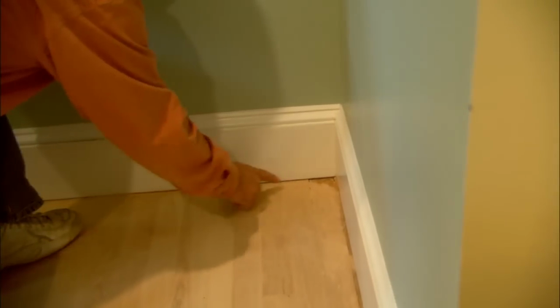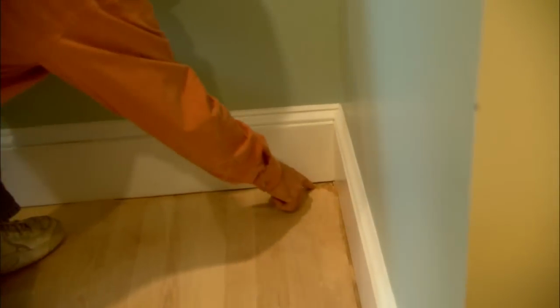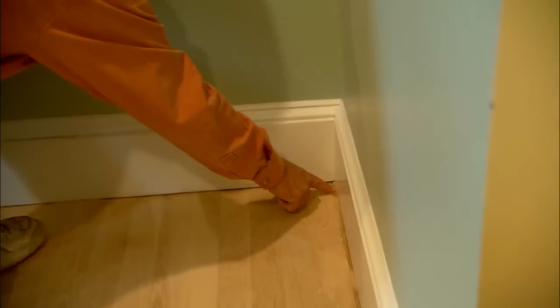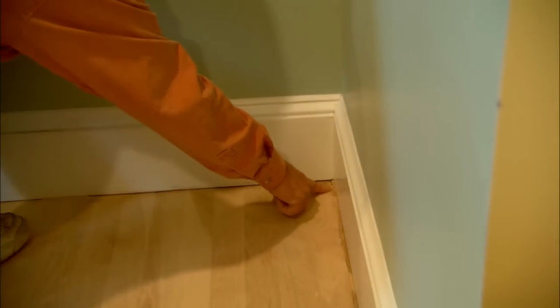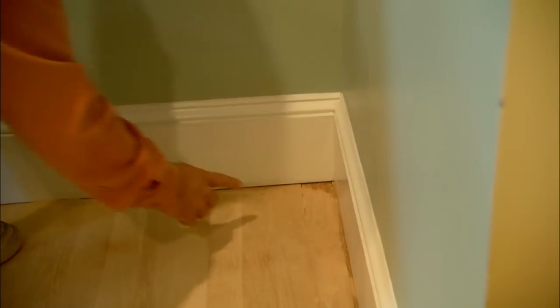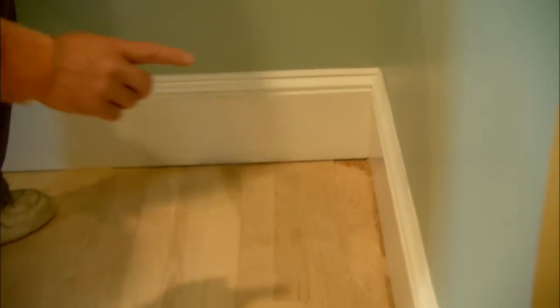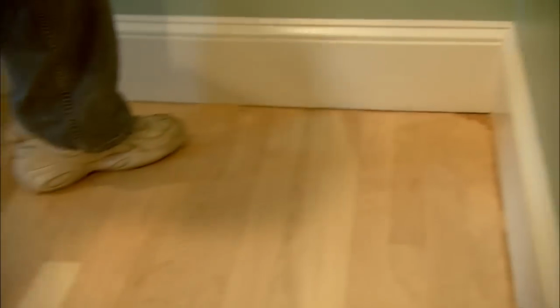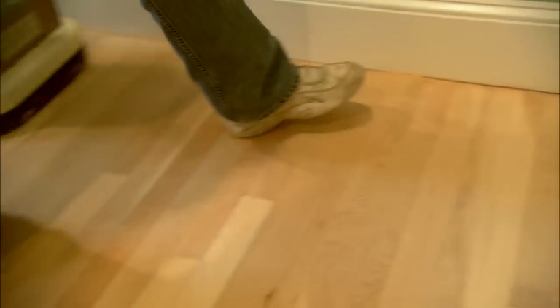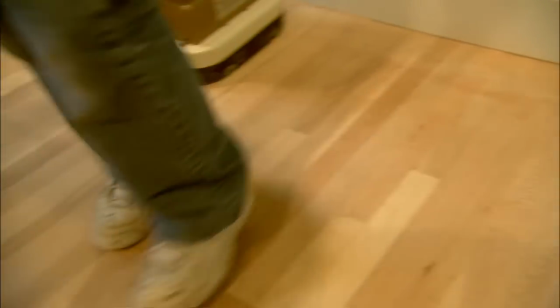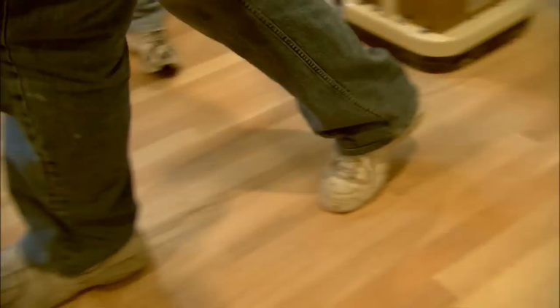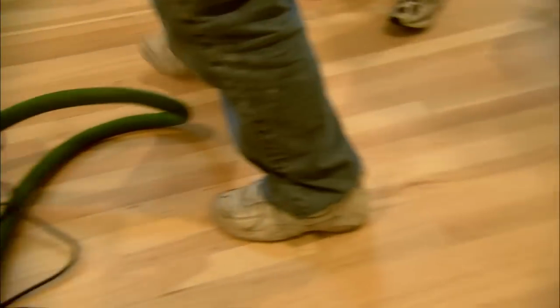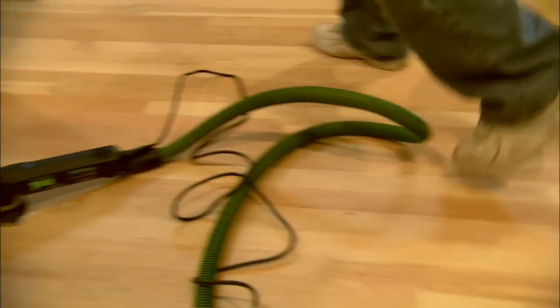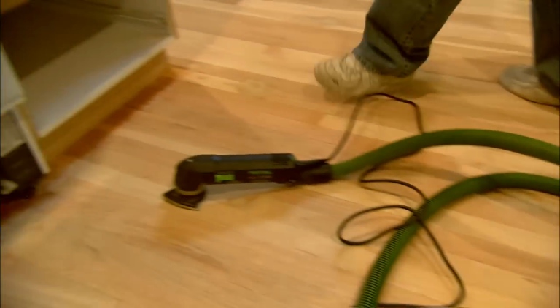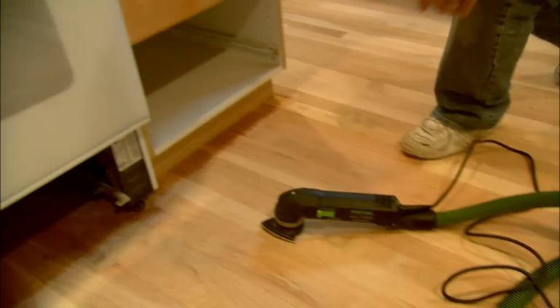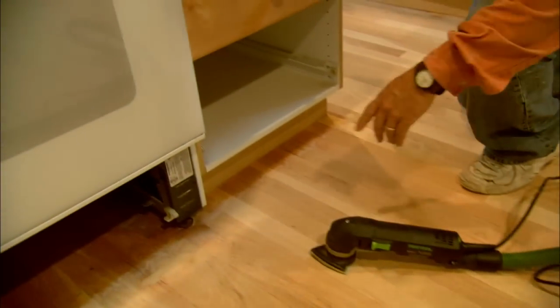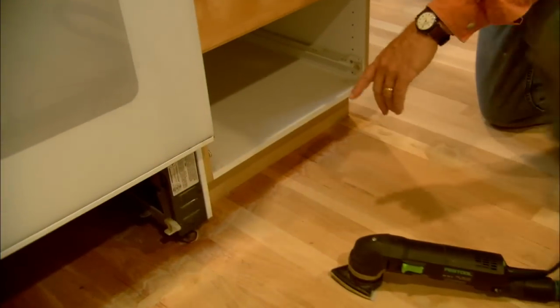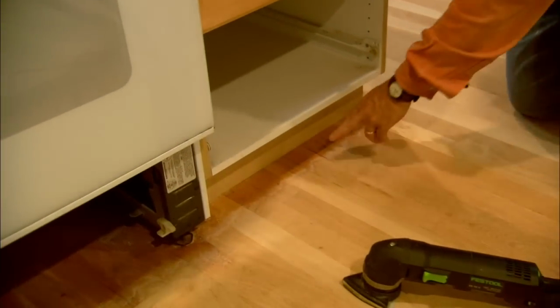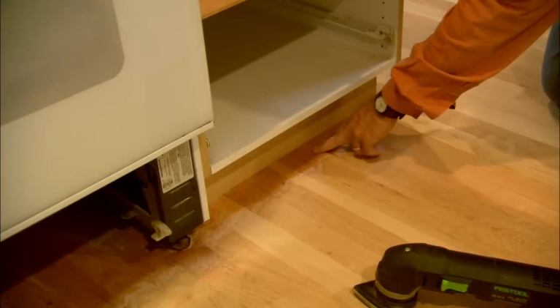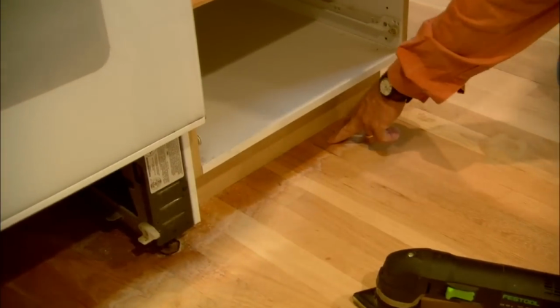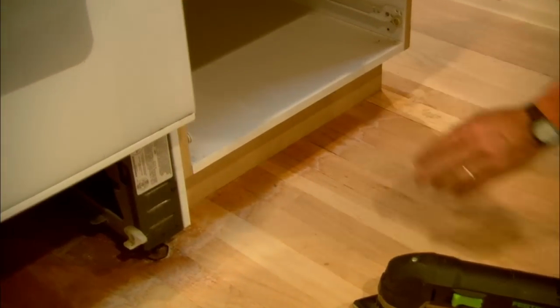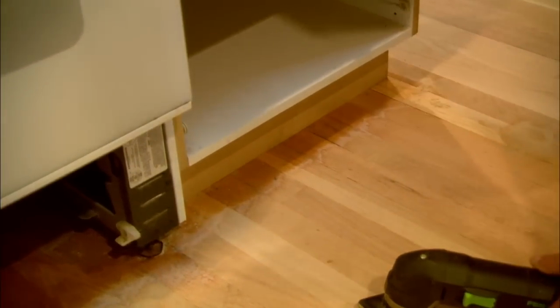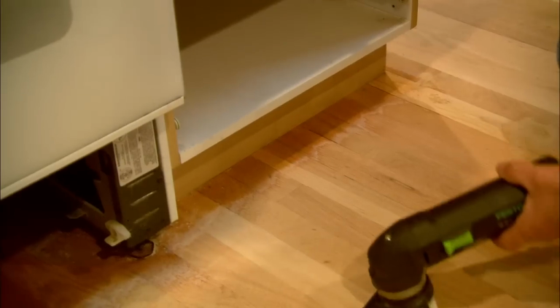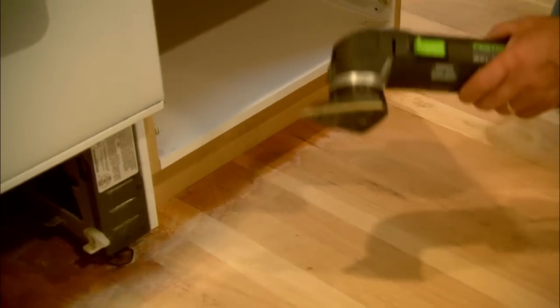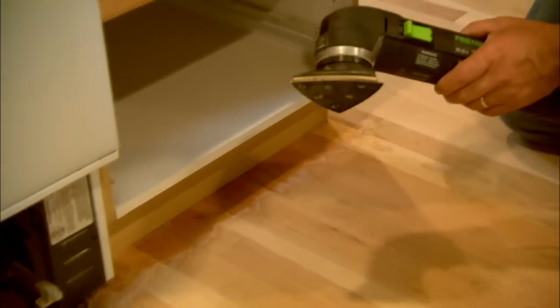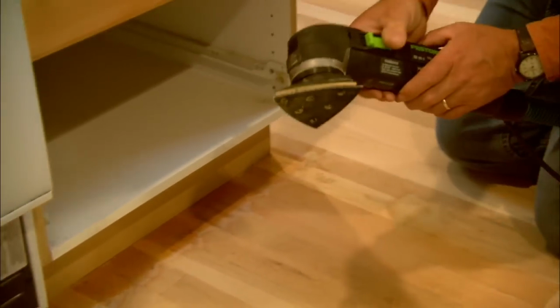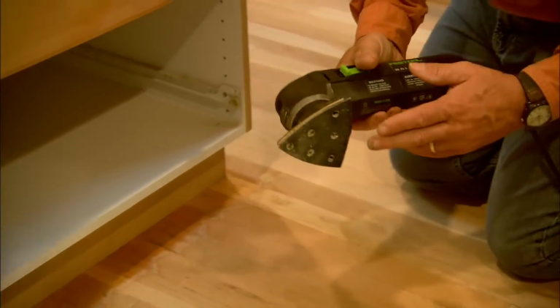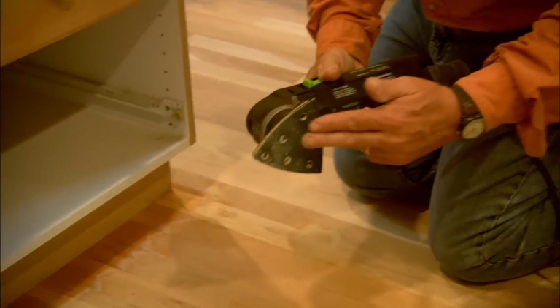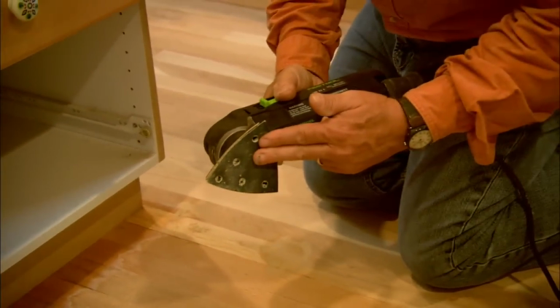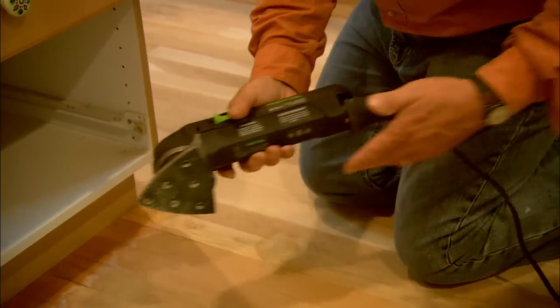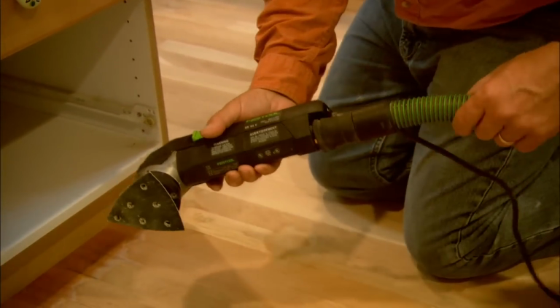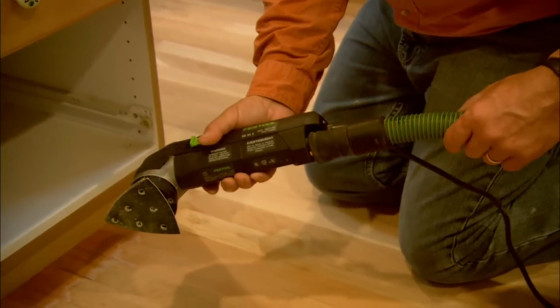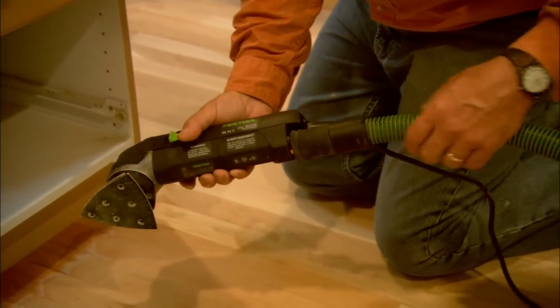The floor sander does a great job getting close to the baseboard, but it can't get into the corner or under the toe kick of the cabinet. So what I'm going to use is simply a detail sander with the same grit paper, connected to my vacuum.